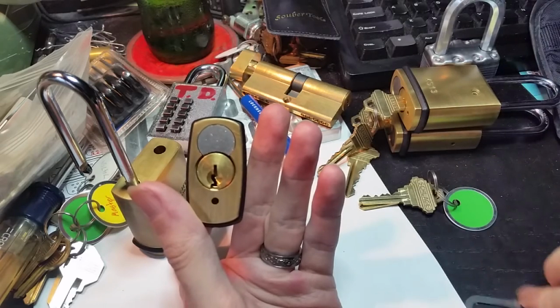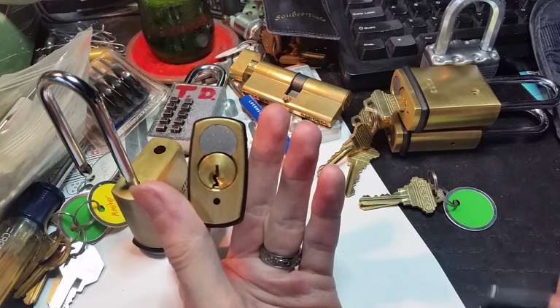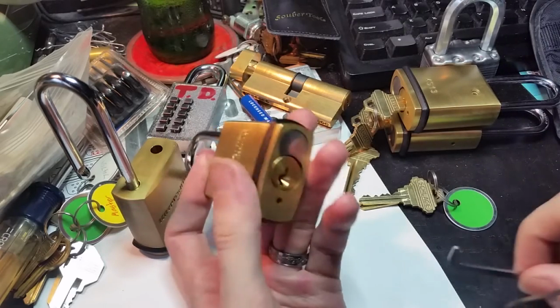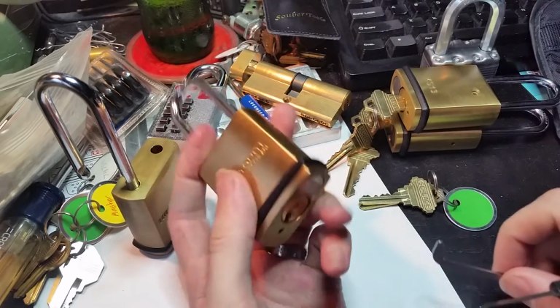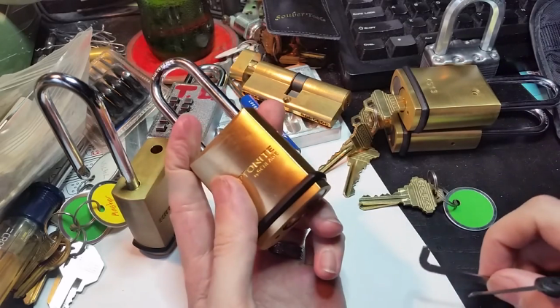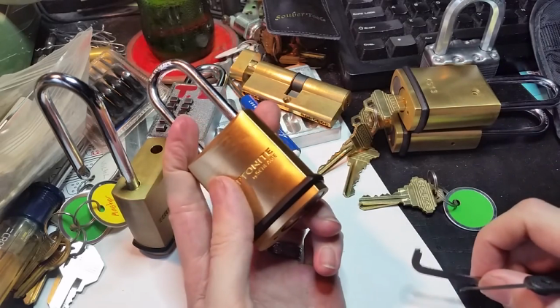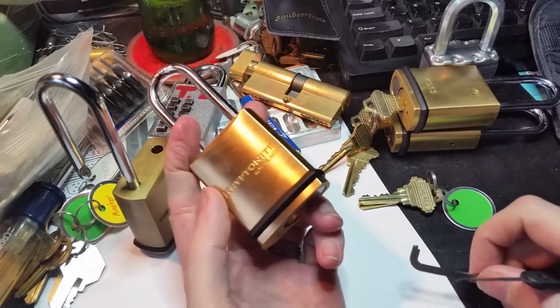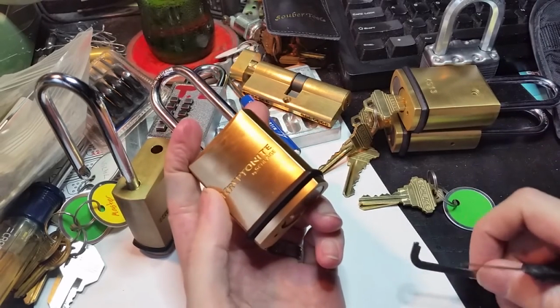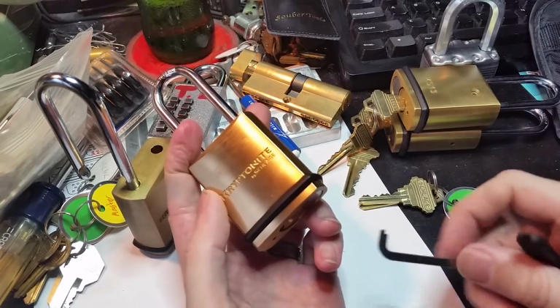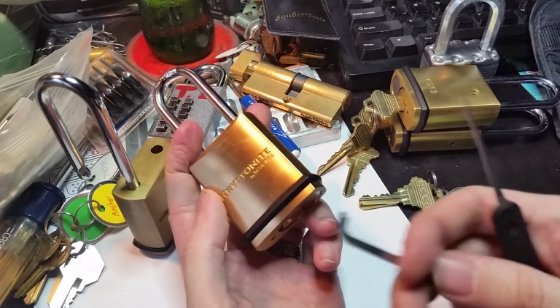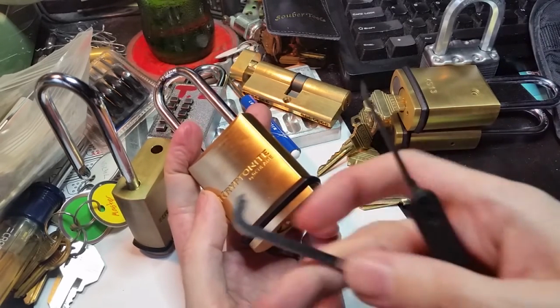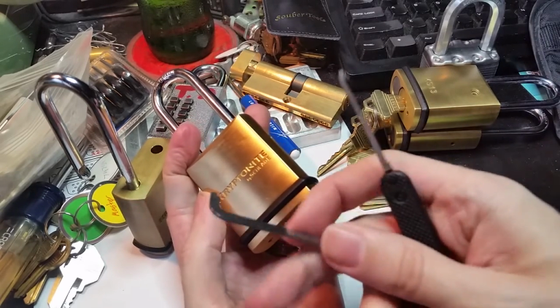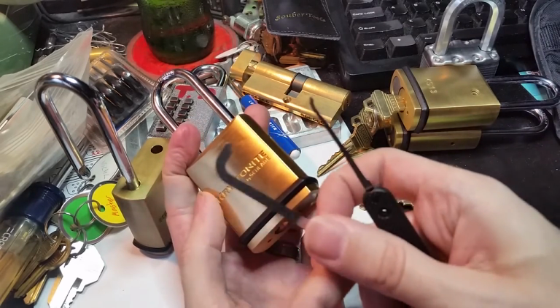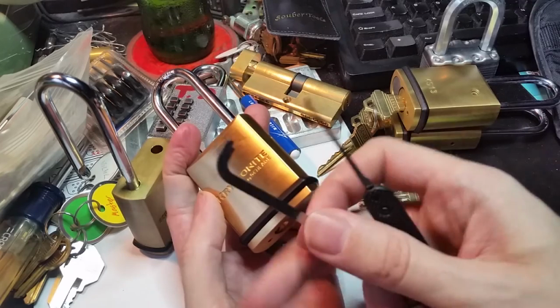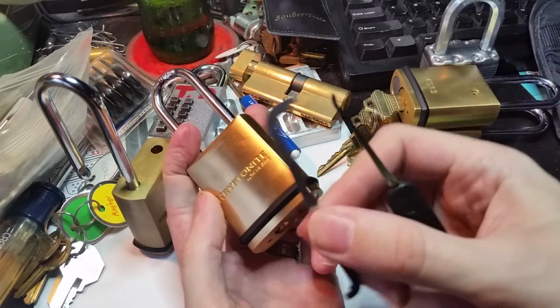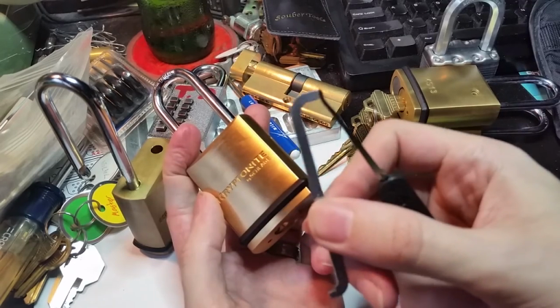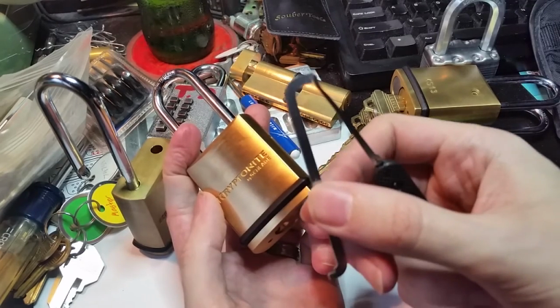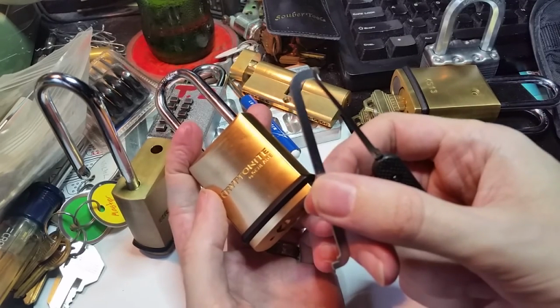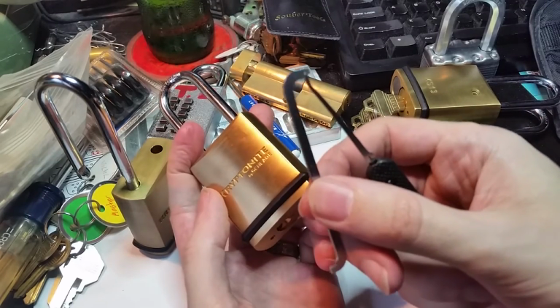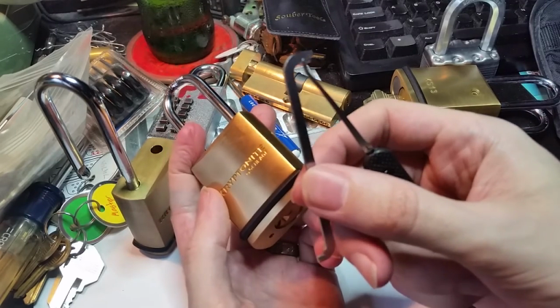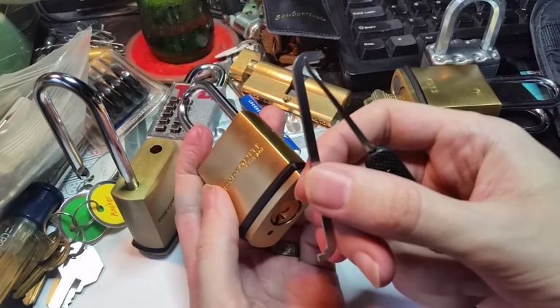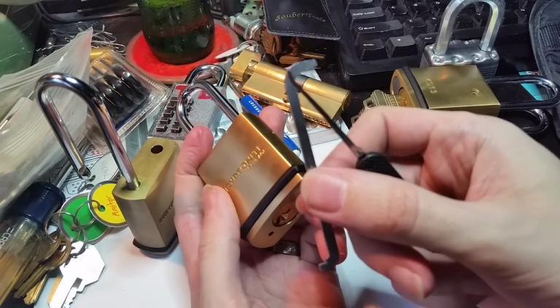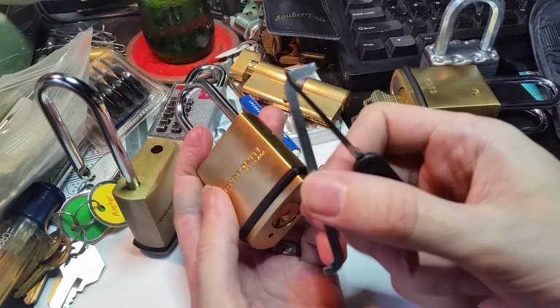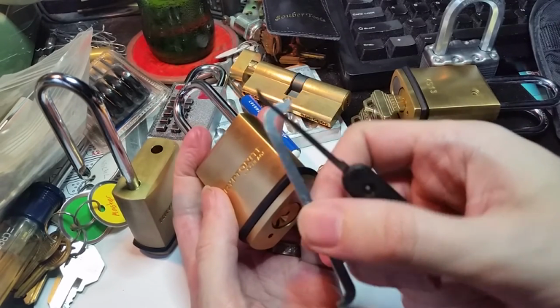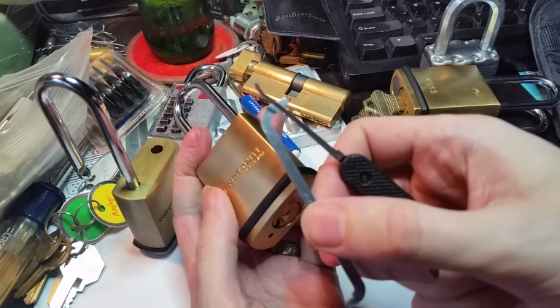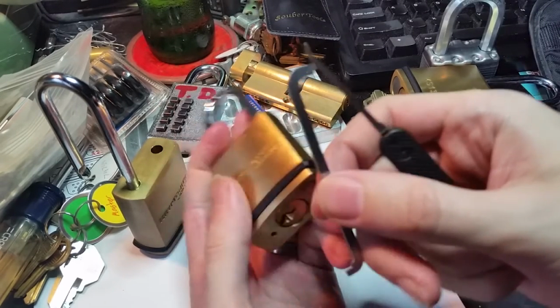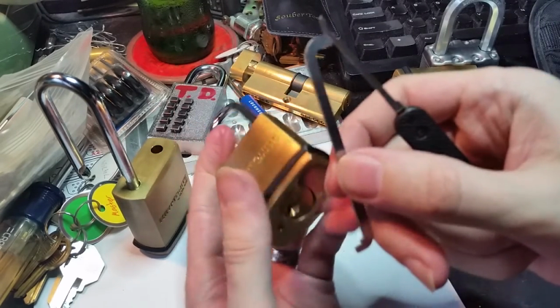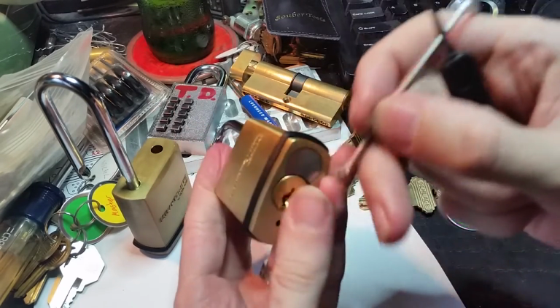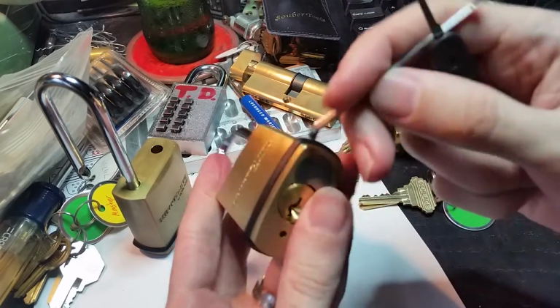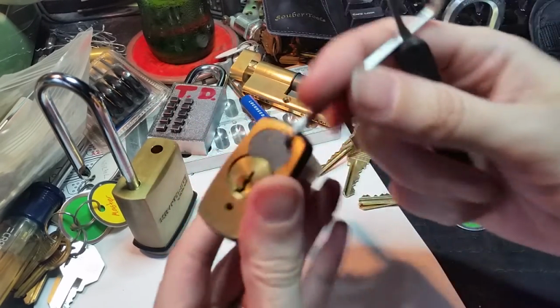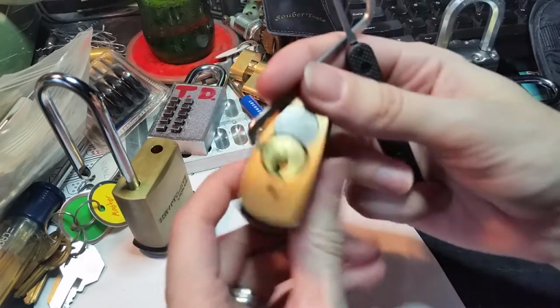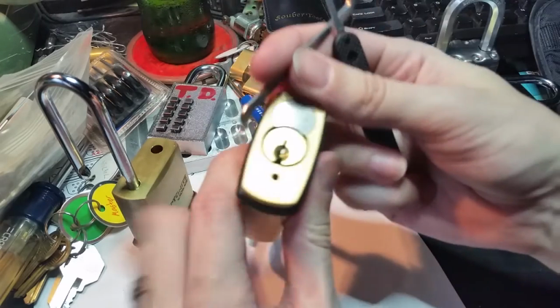So we're gonna see if we can get into this guy. I'm gonna use my standard full thickness Peterson pry bar and a standard Peterson short hook.